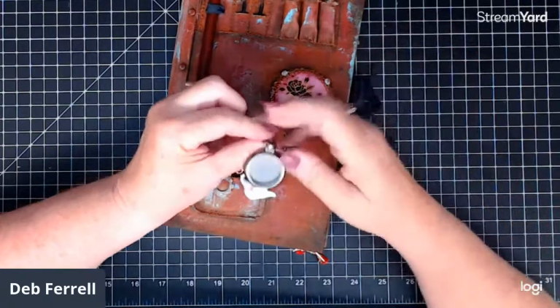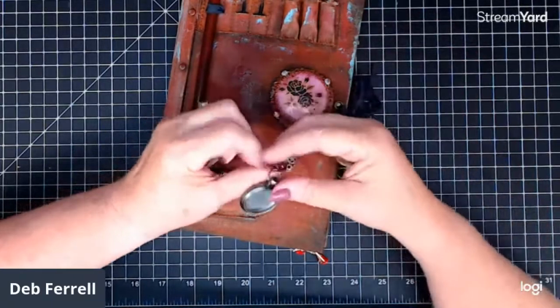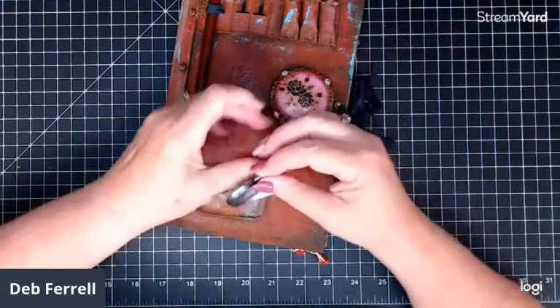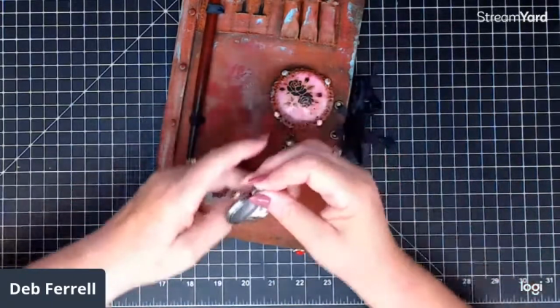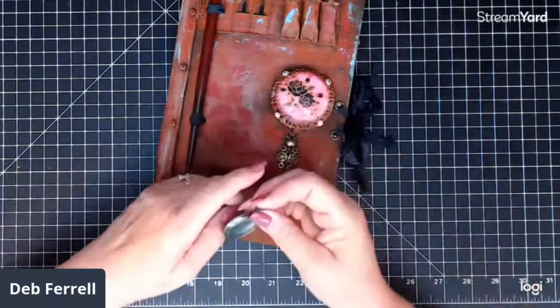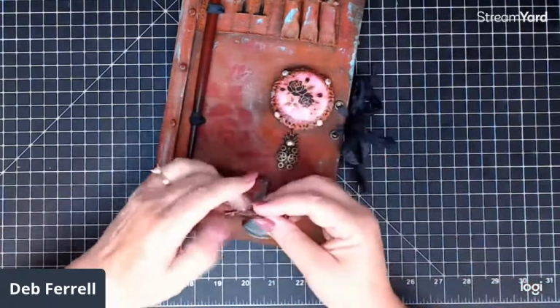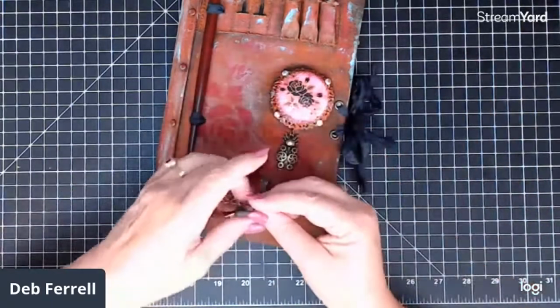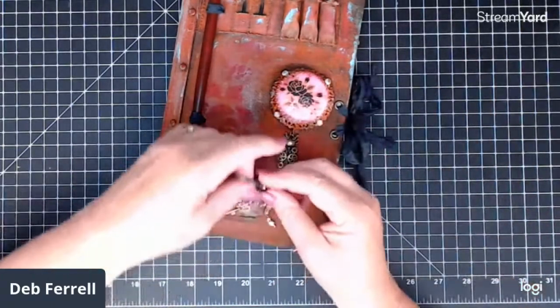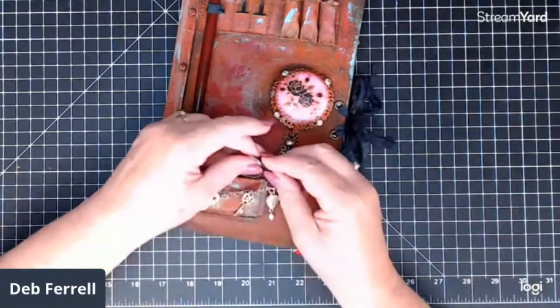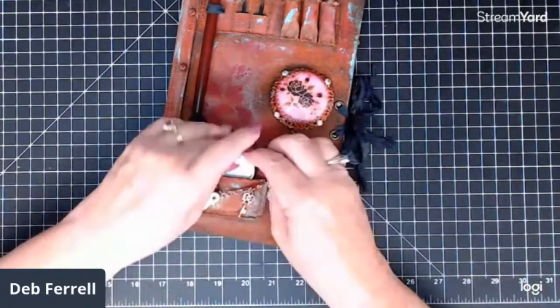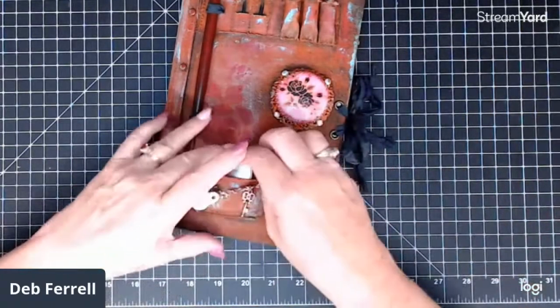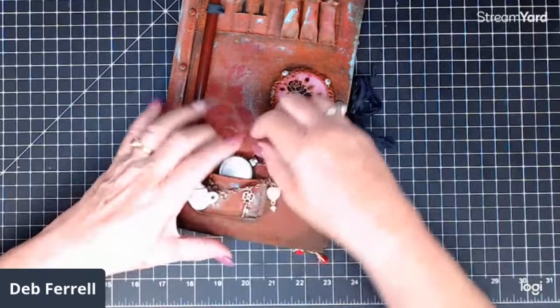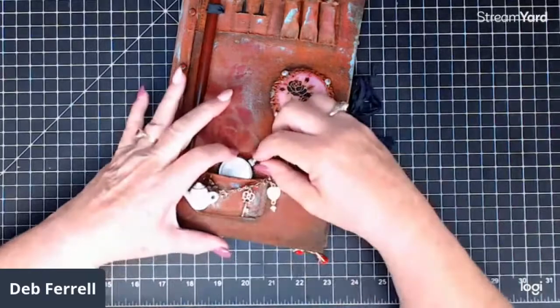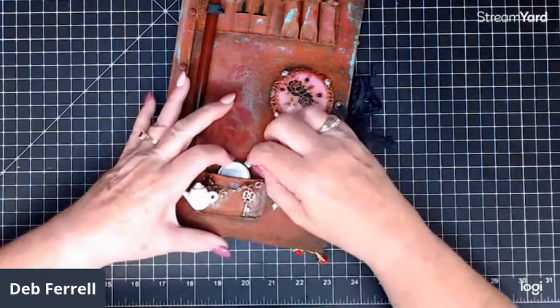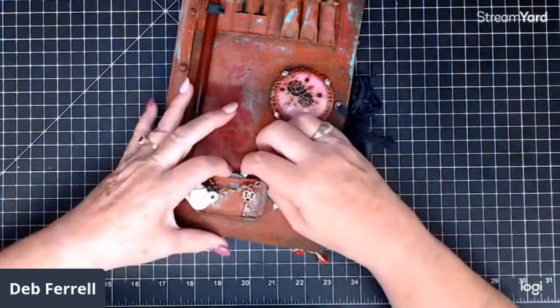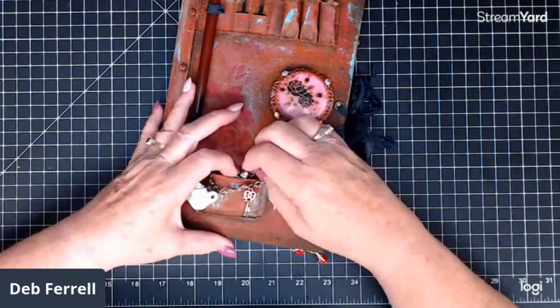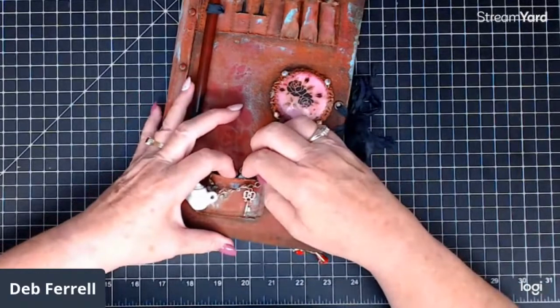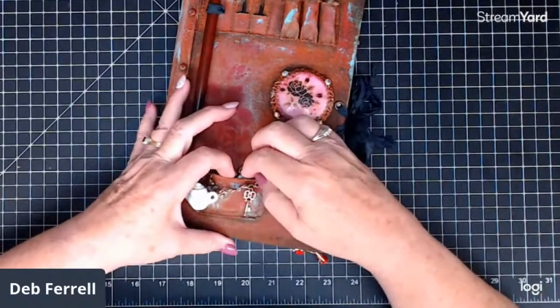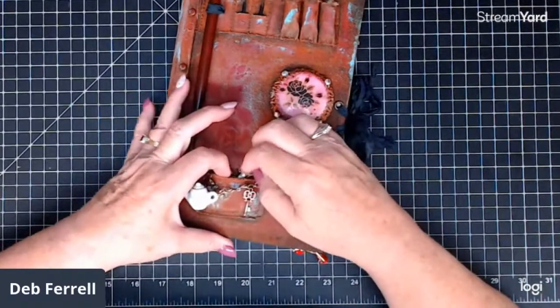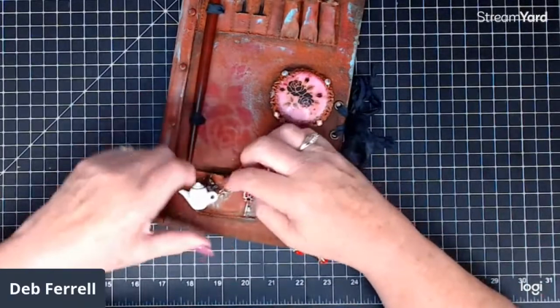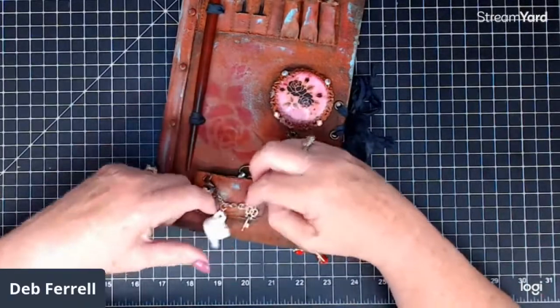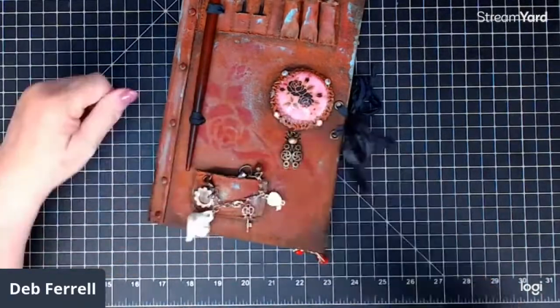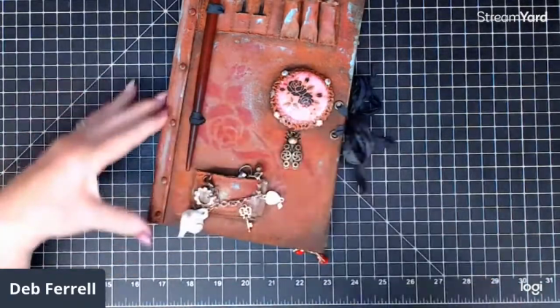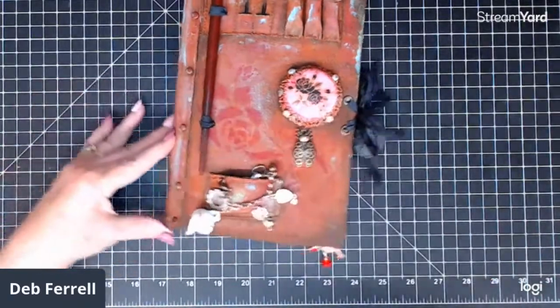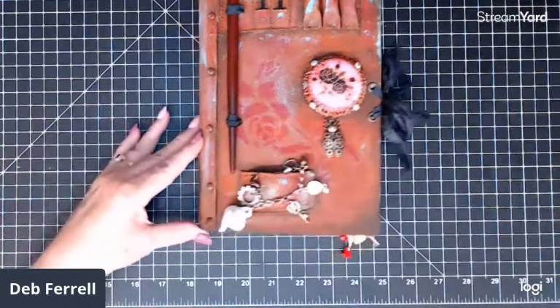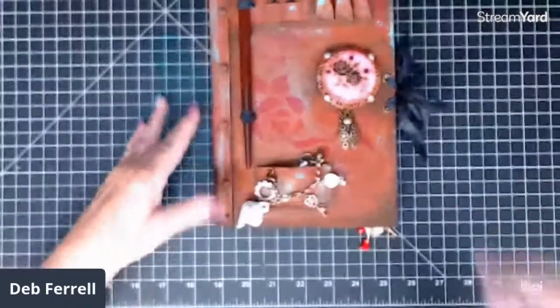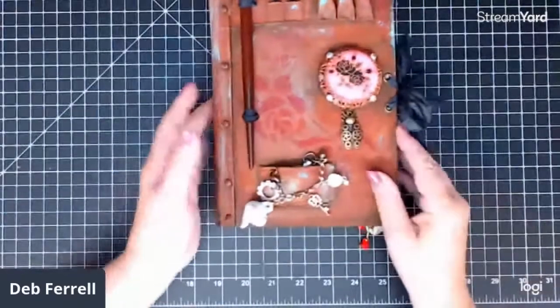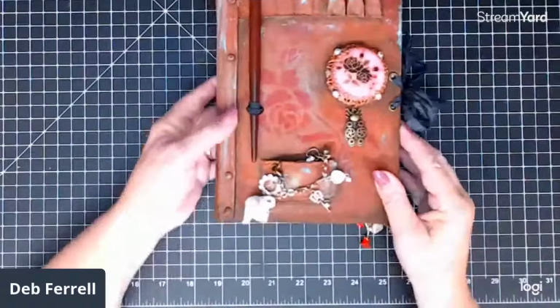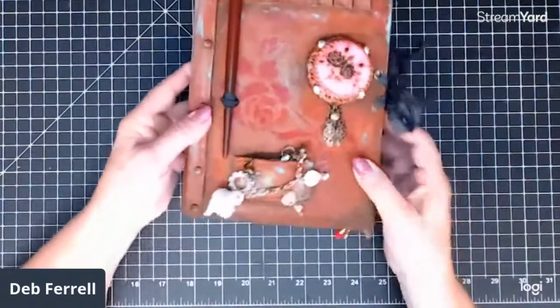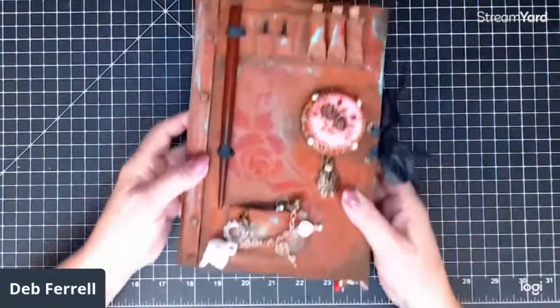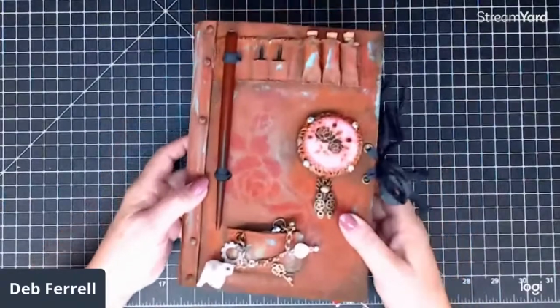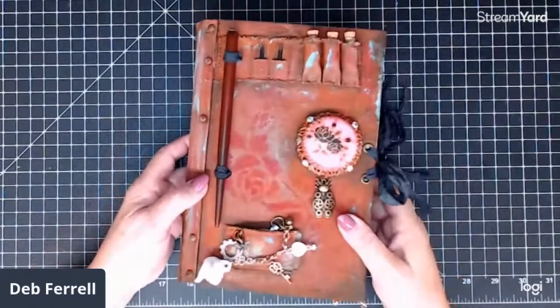I was going to put something in there, but I thought it would be nicer for you to choose — you could put a picture in there, or a charm, or whatever you like. So that's basically the cover.